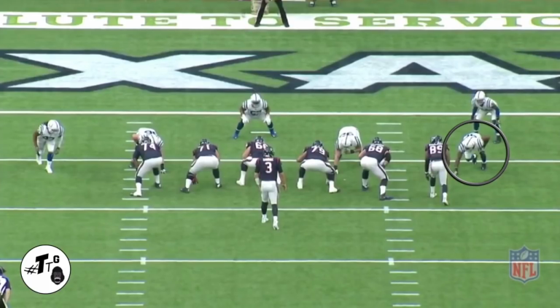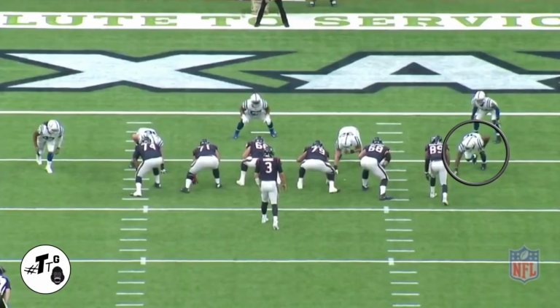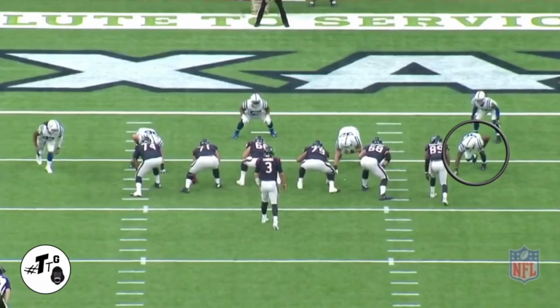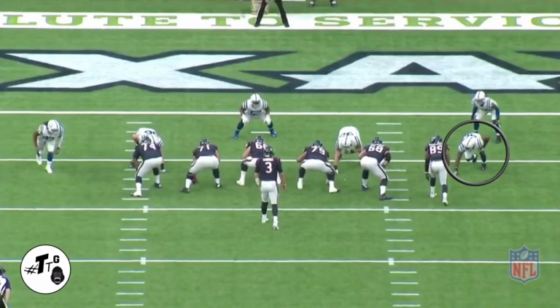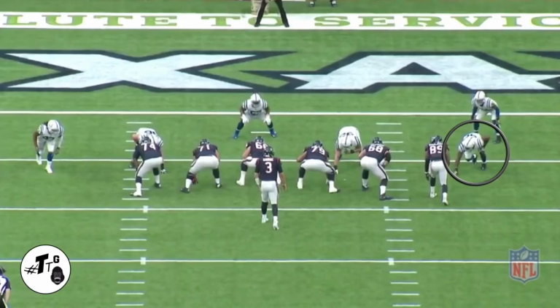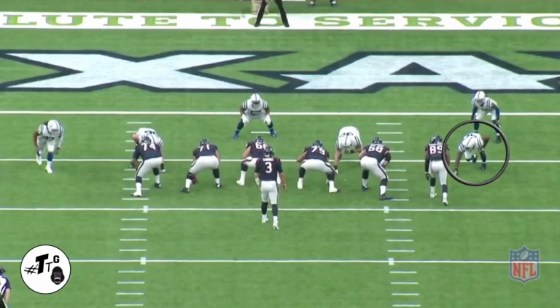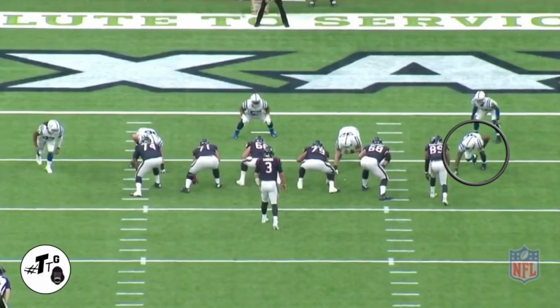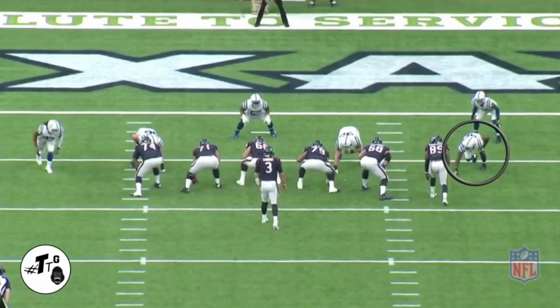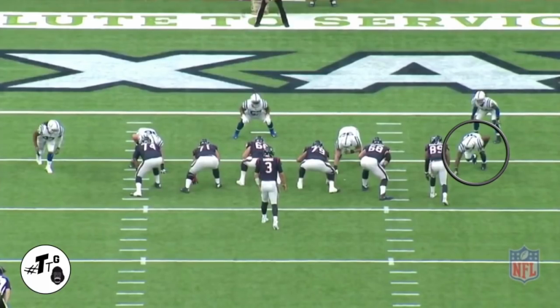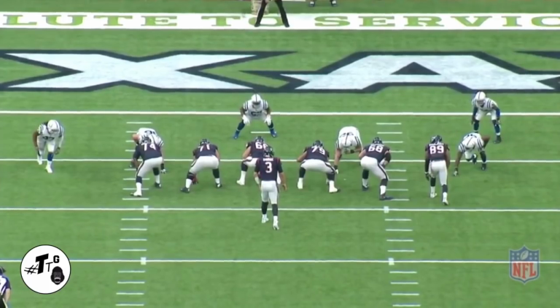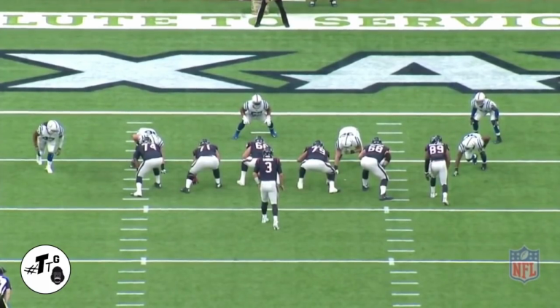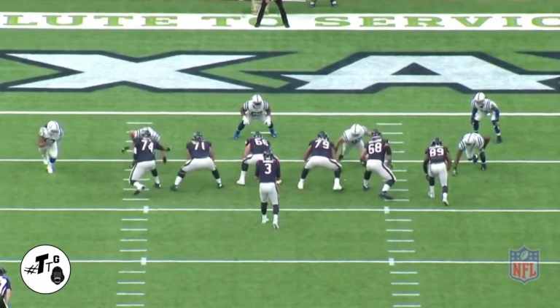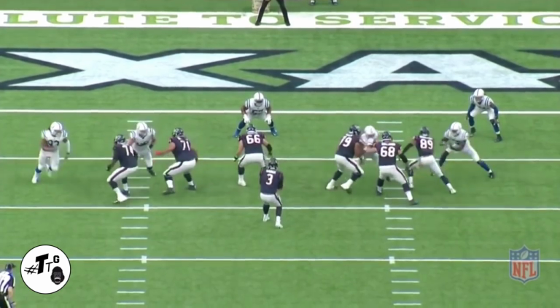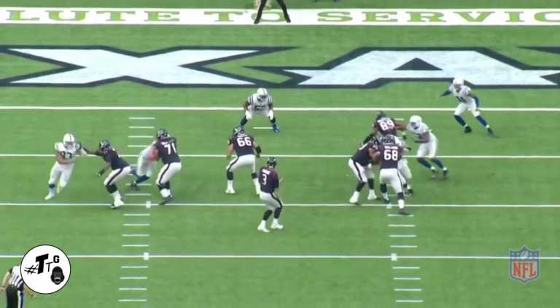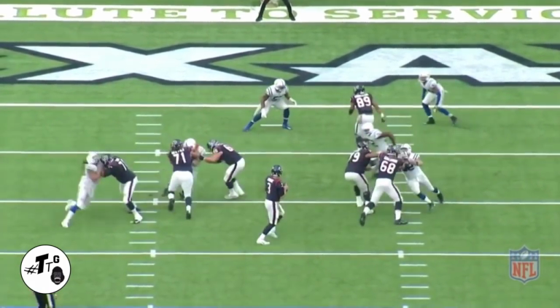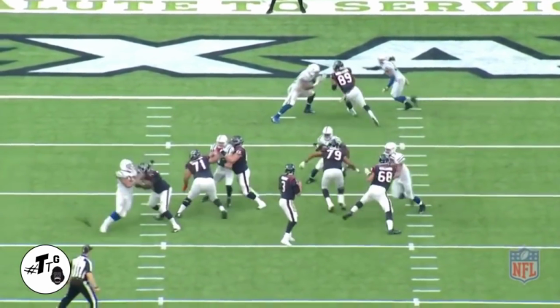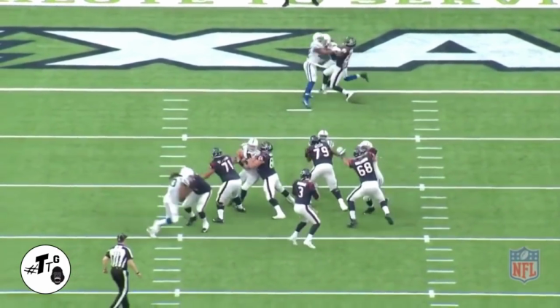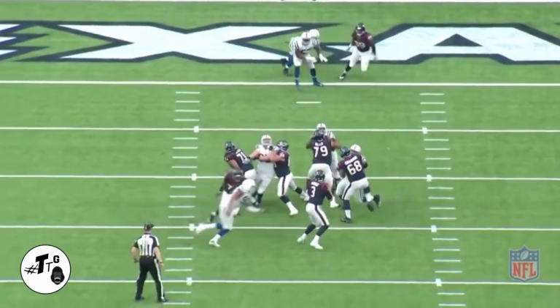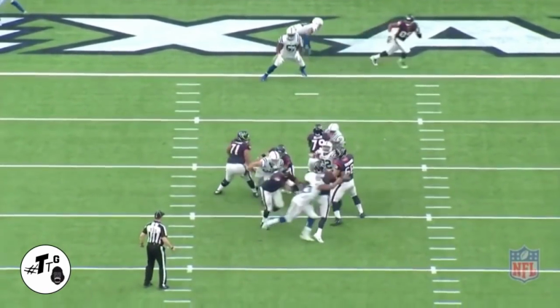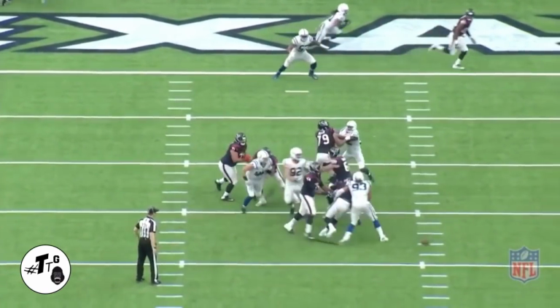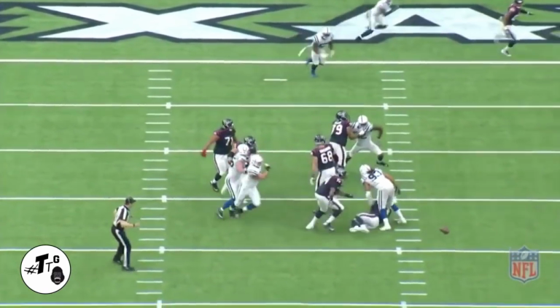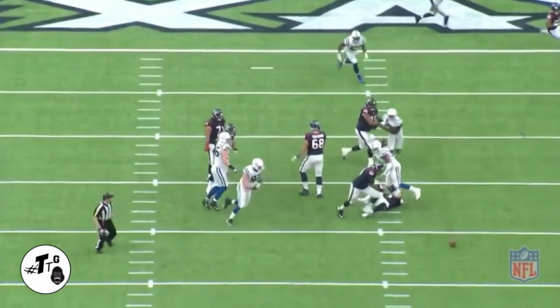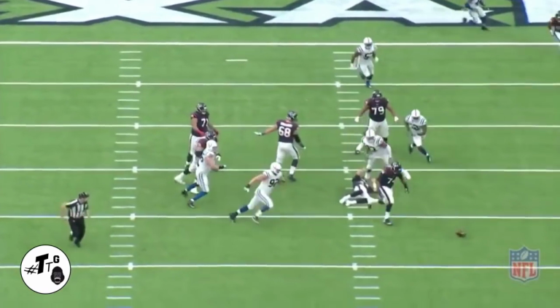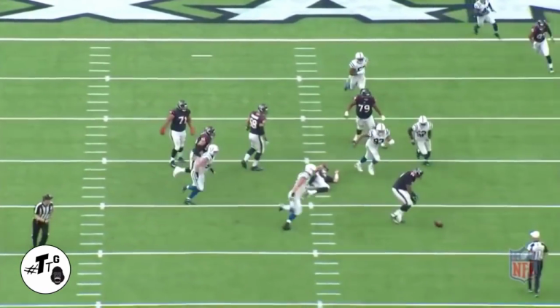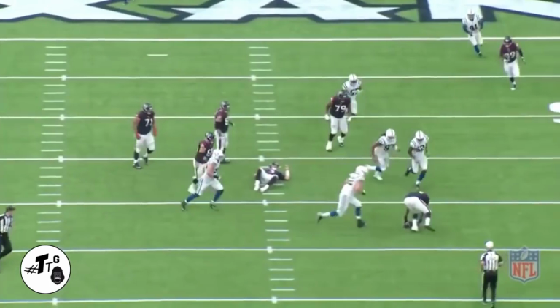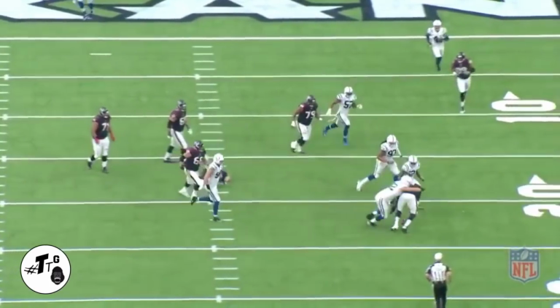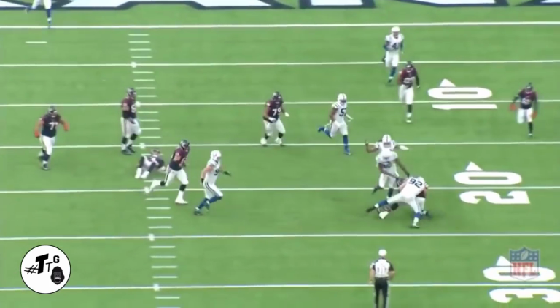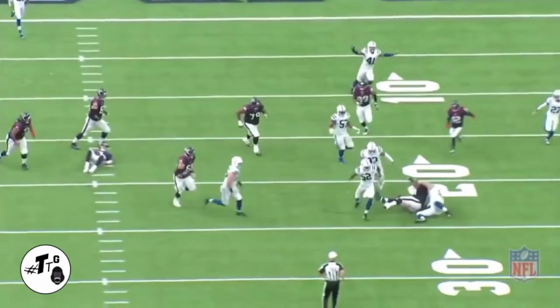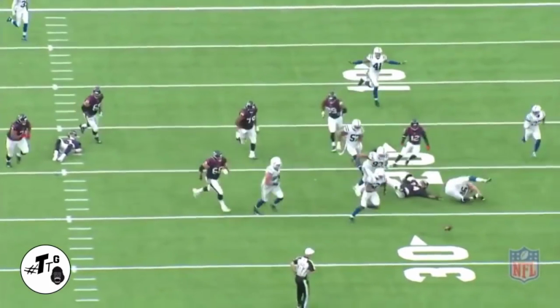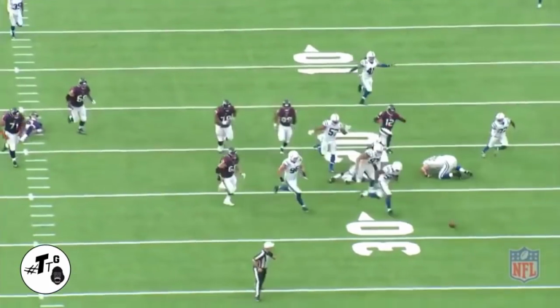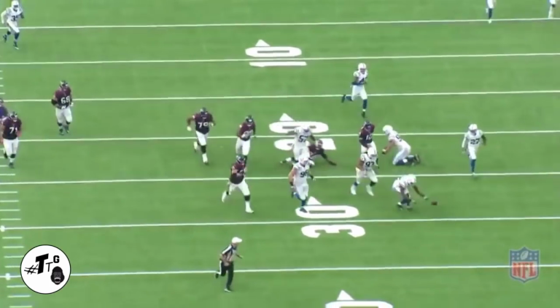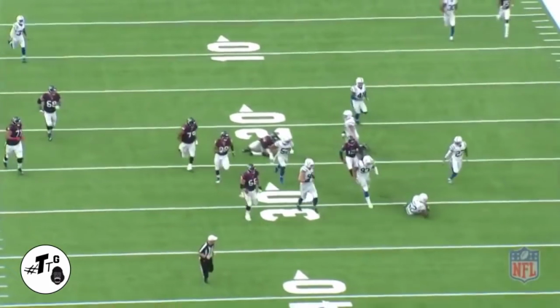Seven-tech empty personnel — Mingo chips Anderson on his inside release and does a delayed backside A-gap stunt. Mingo gets stopped by Alan but shares the sack-fumble. It becomes a fire drill and Mingo chases the fumble down.